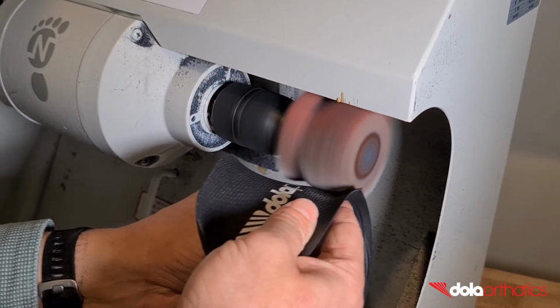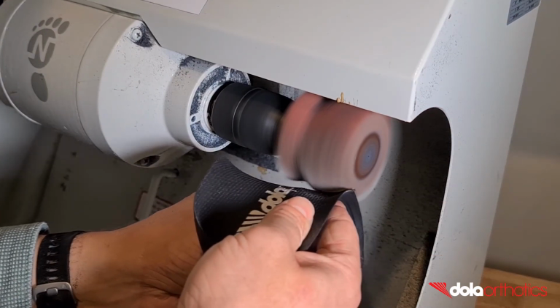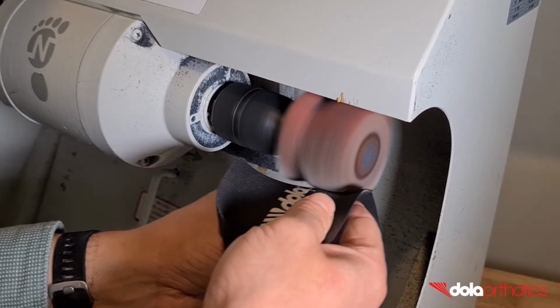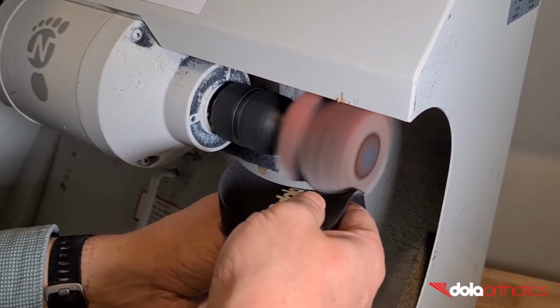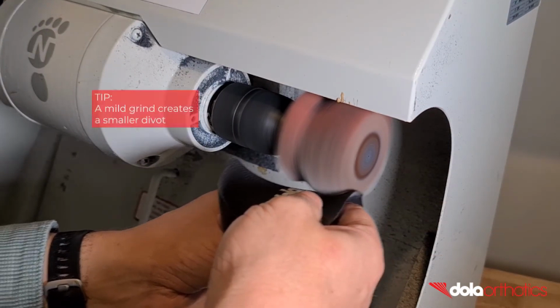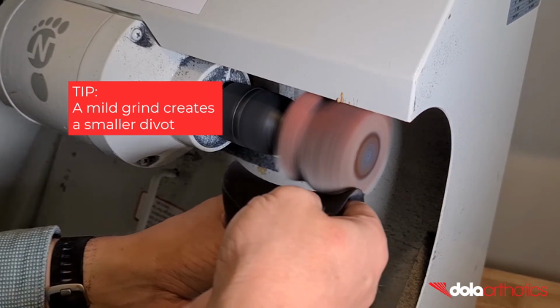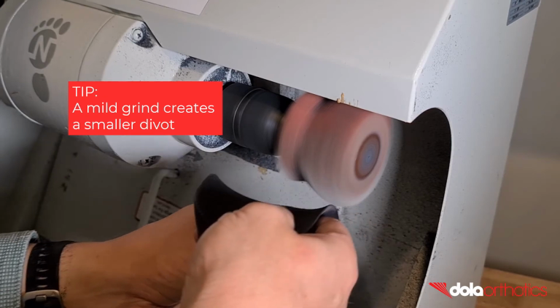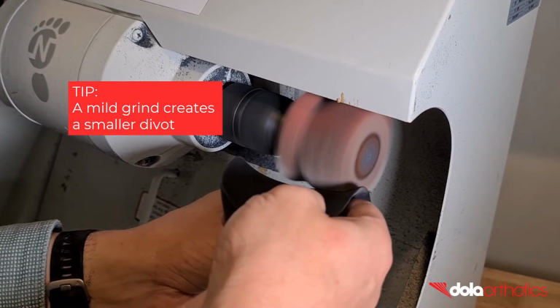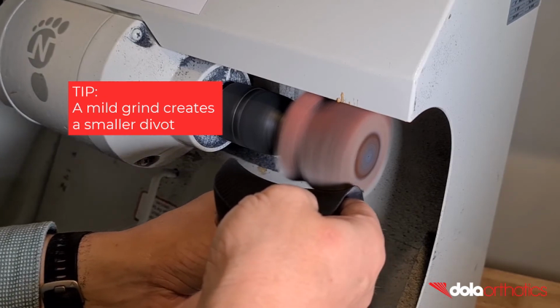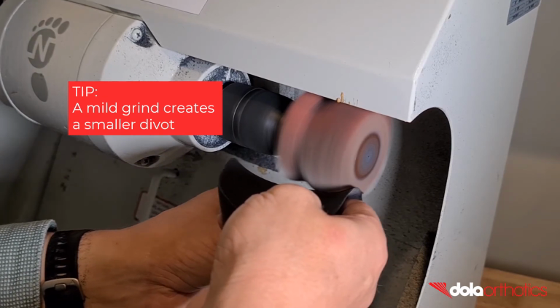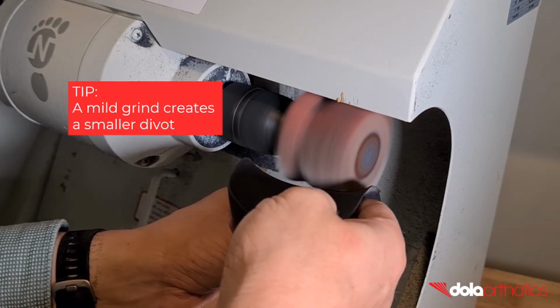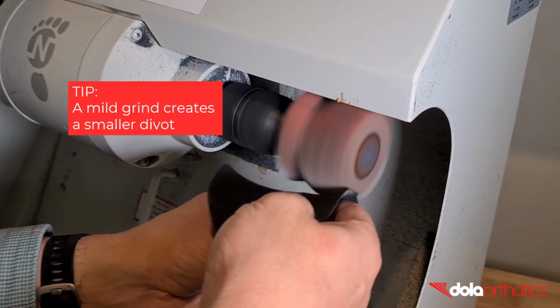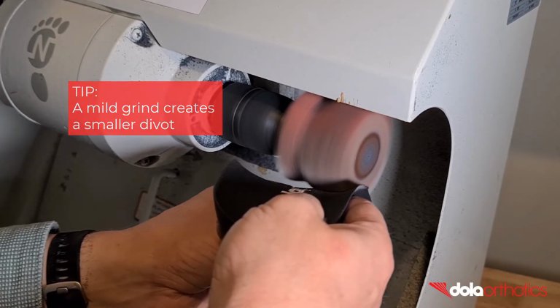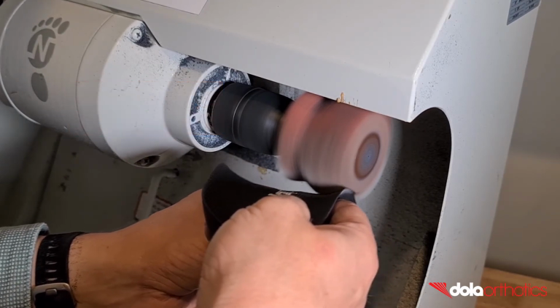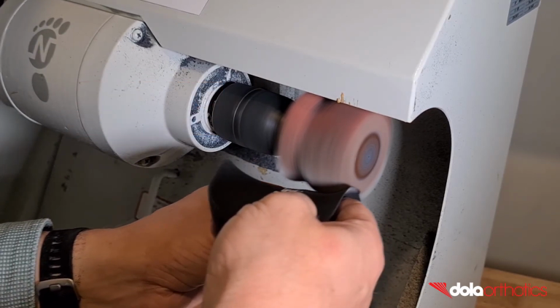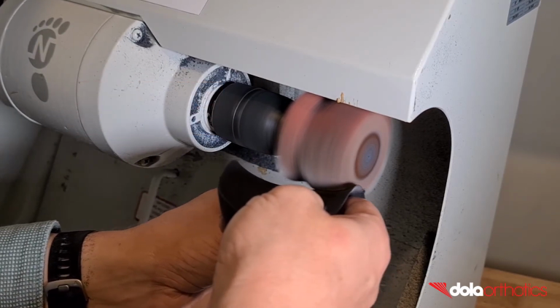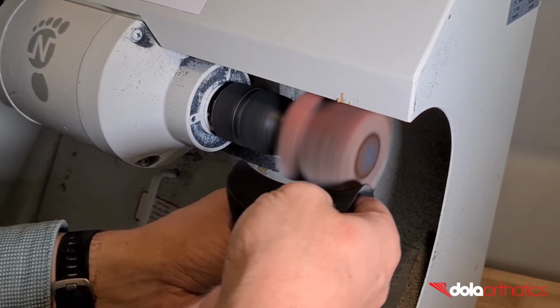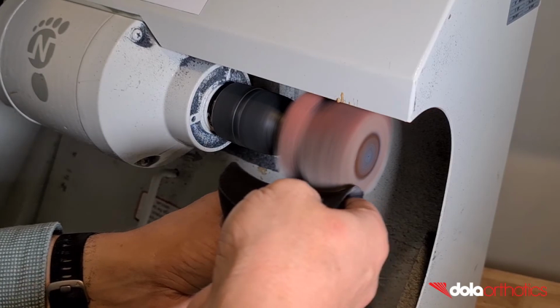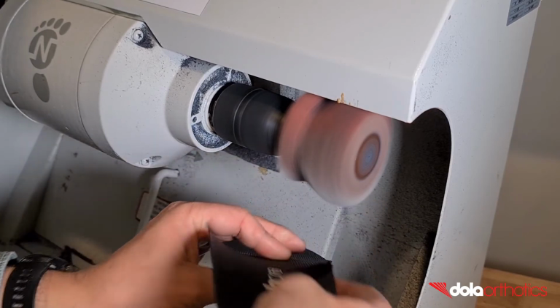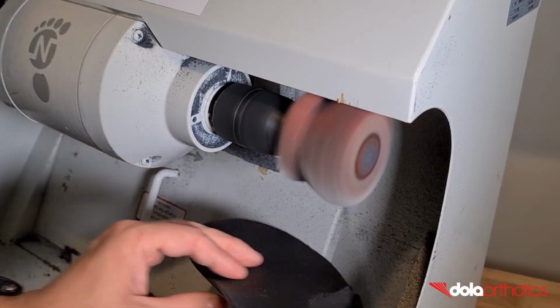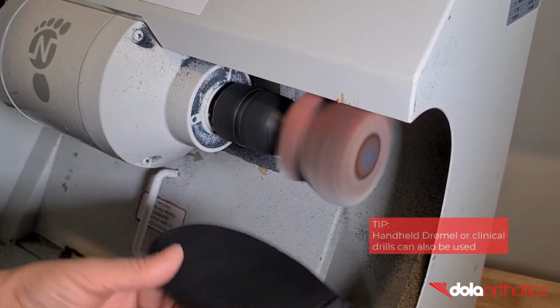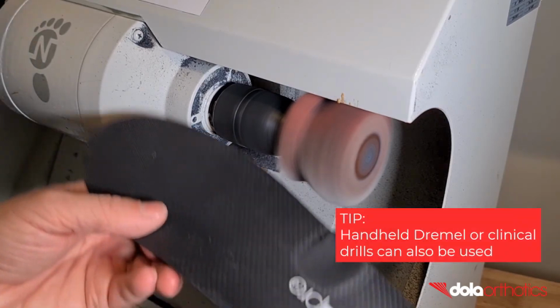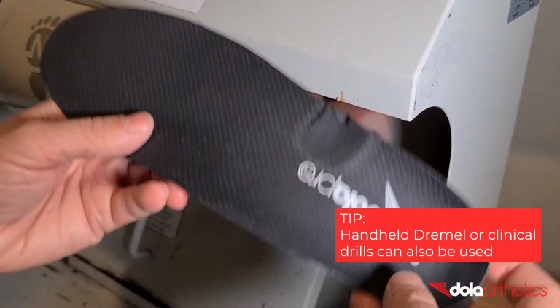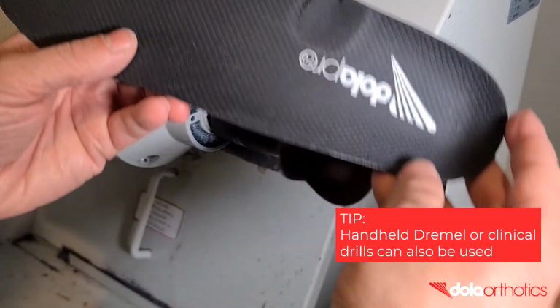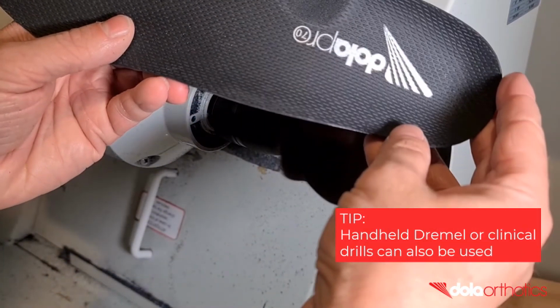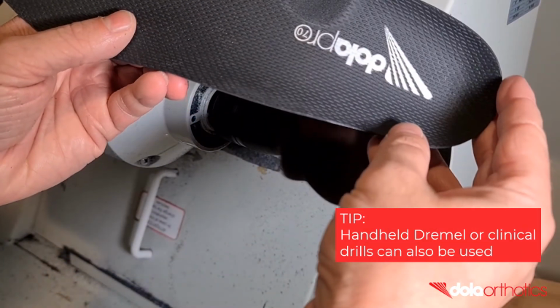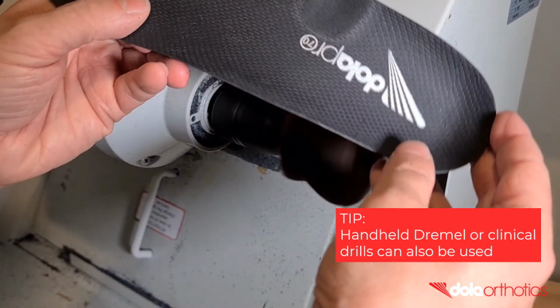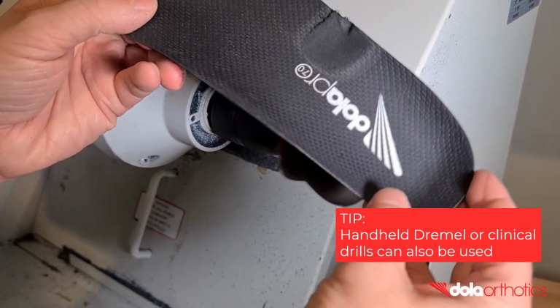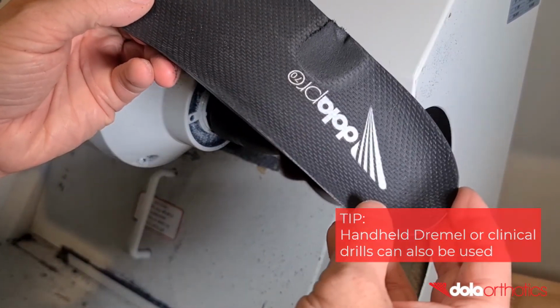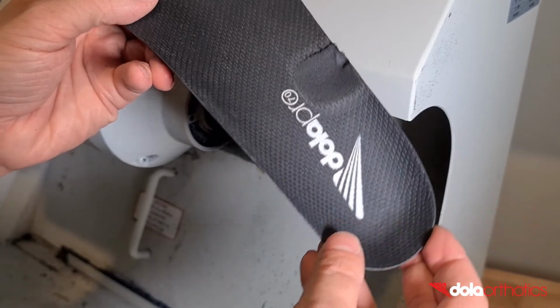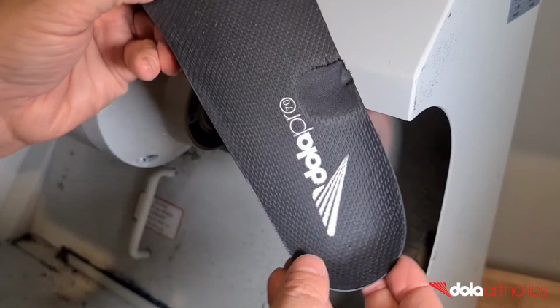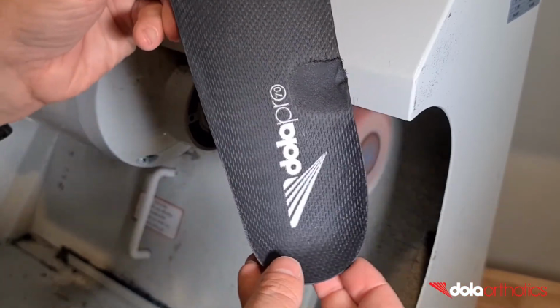A mild grind will create a small divot. A more aggressive grind will create a deeper divot. The grind can be smoothed with sandpaper or a dremel. Alternatively, a divot can be made with a handheld dremel grinder or even a burr attachment on a clinical drill.